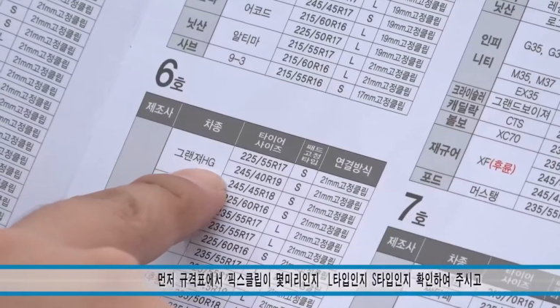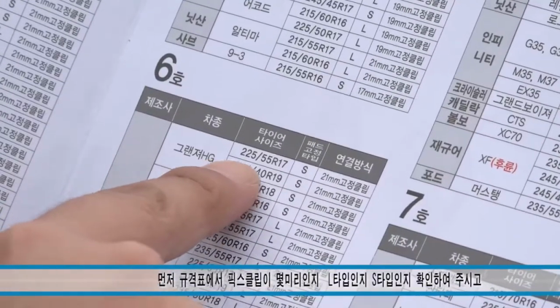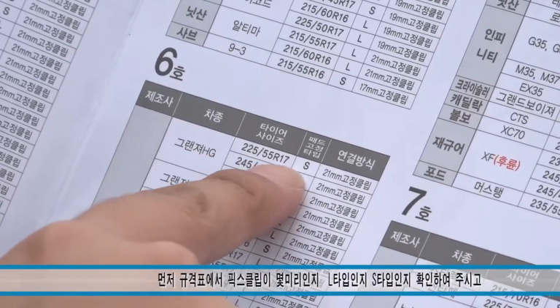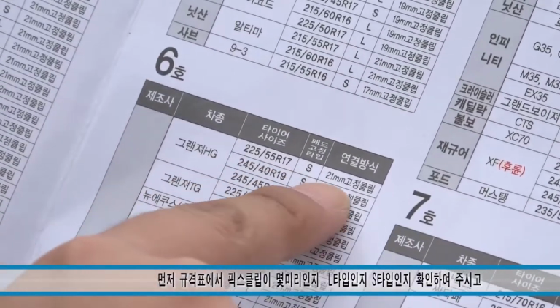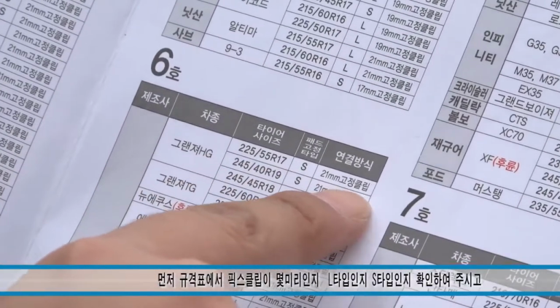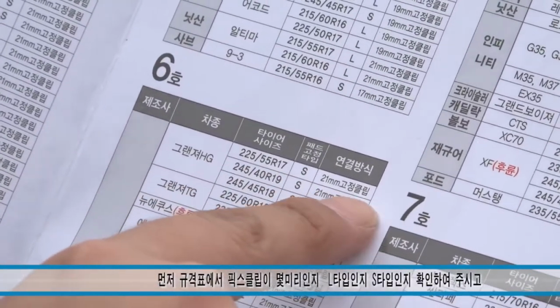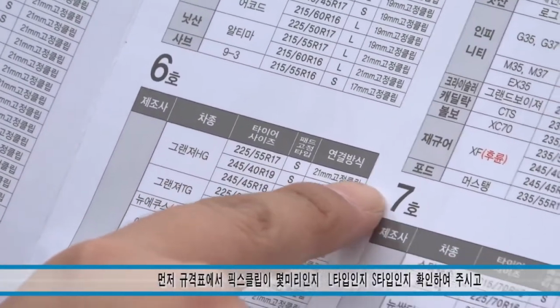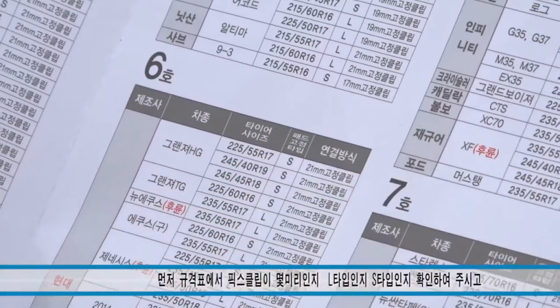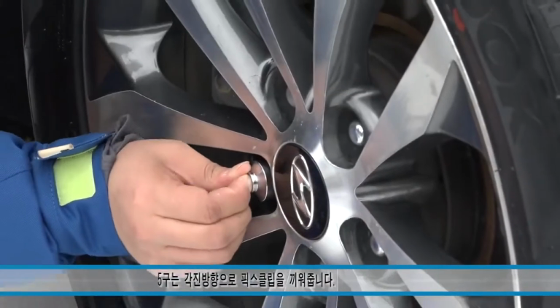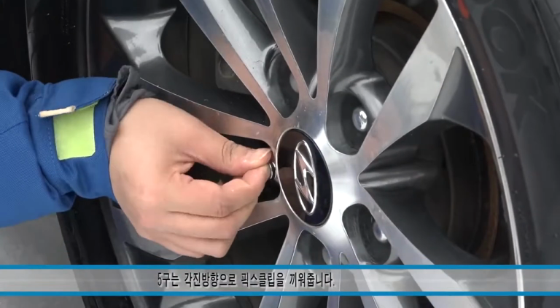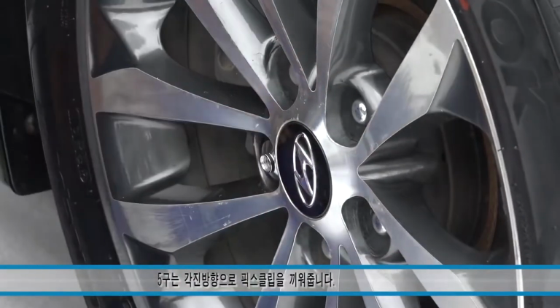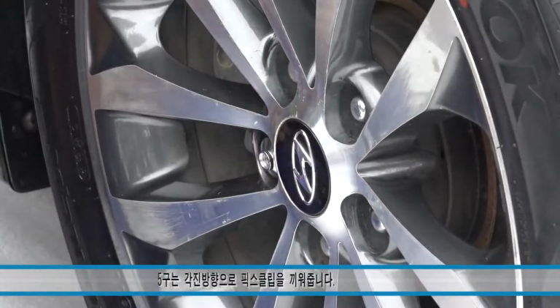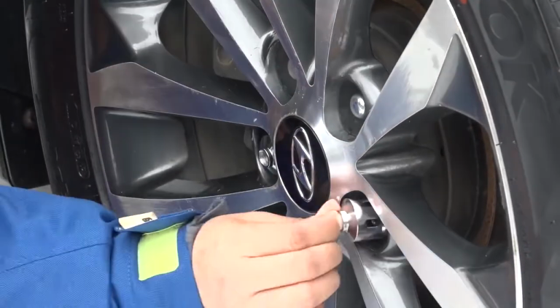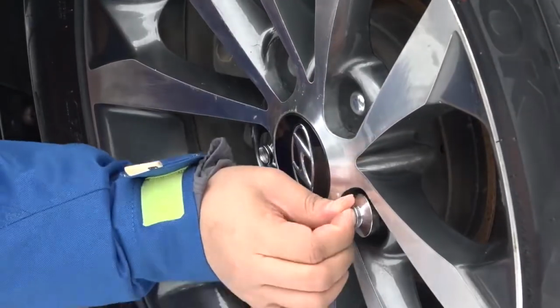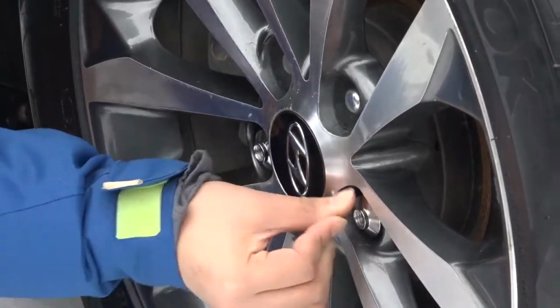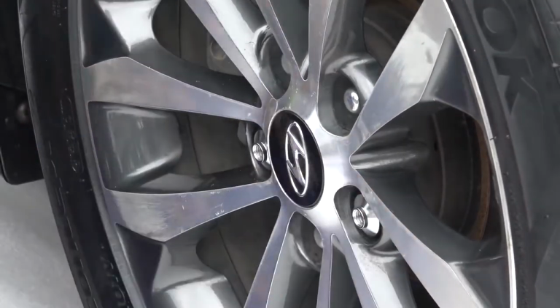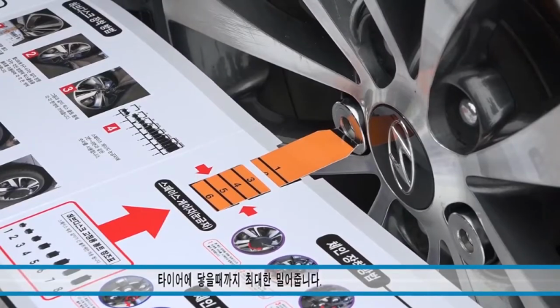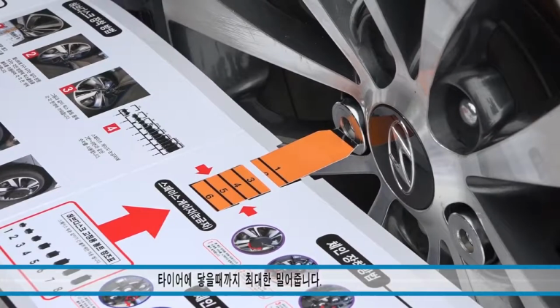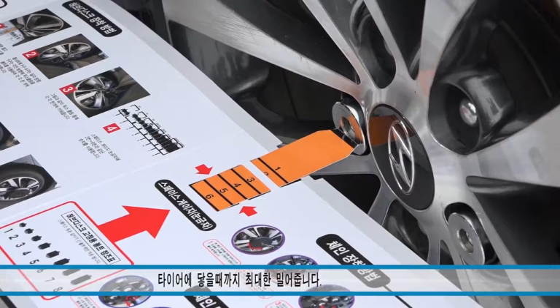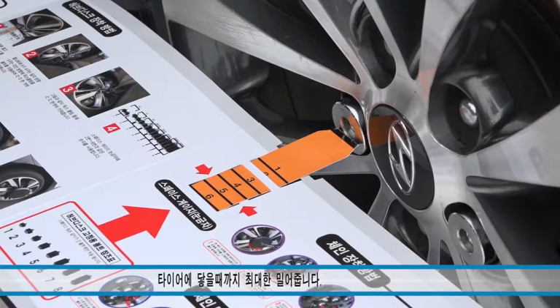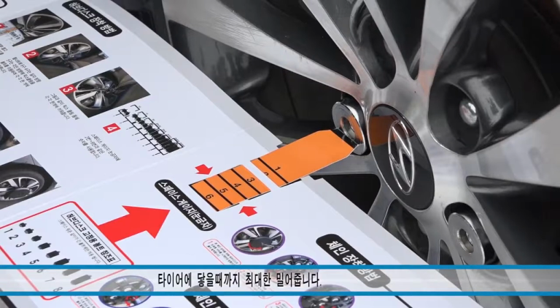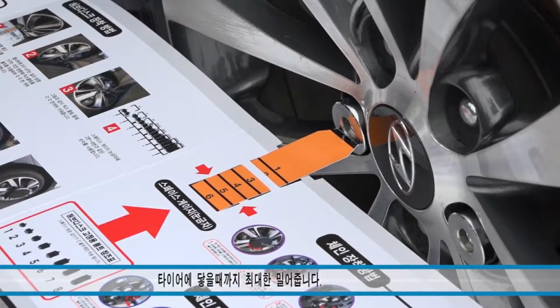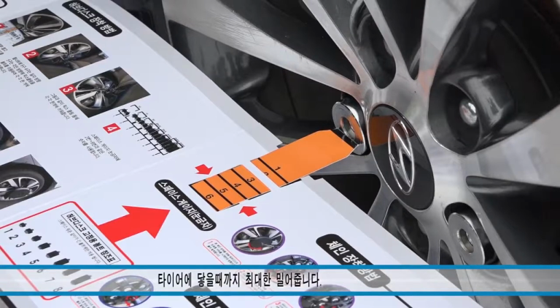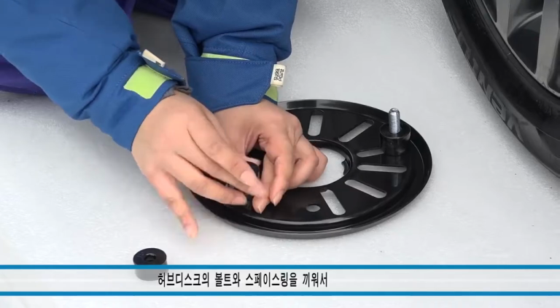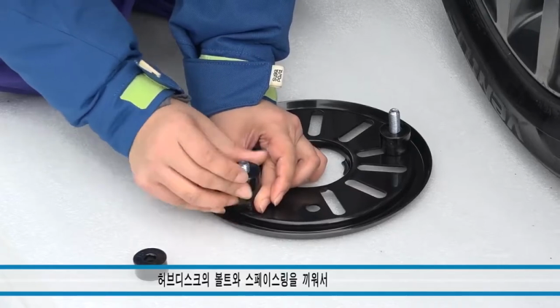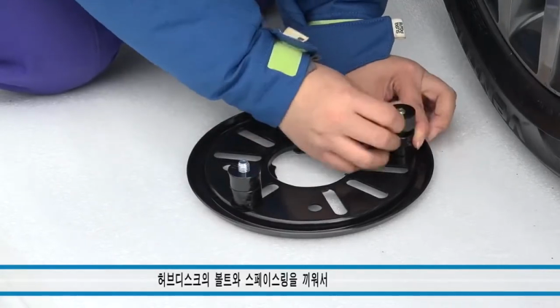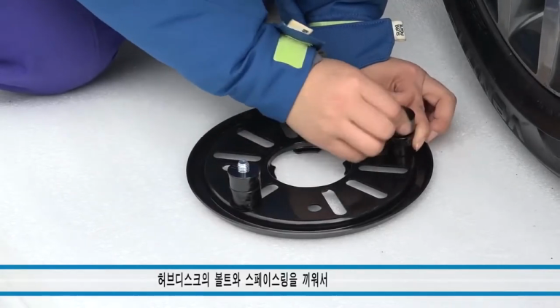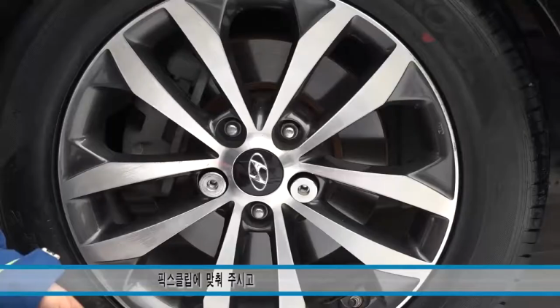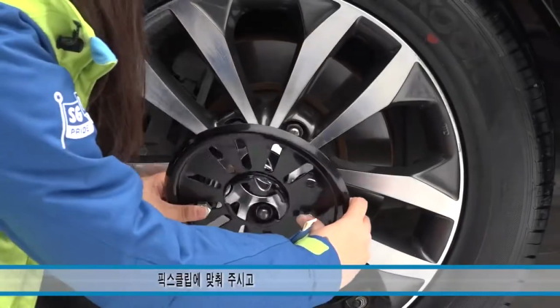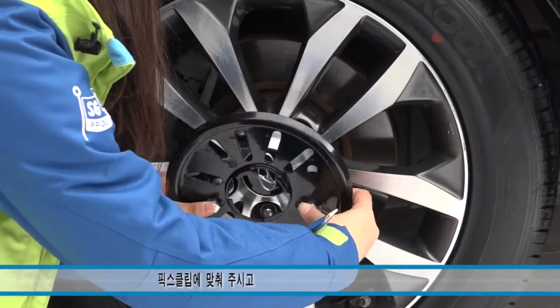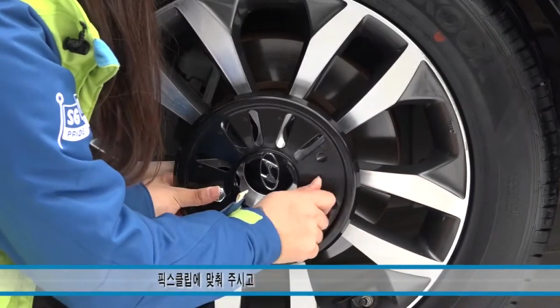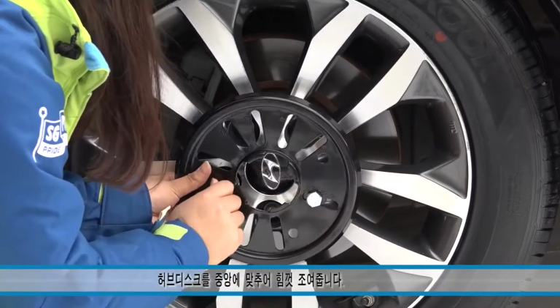First, check the chart to determine which tire nuts will require adapters, and place the adapters on the nuts. Next, use the measuring tool to determine the correct bolt attachment. Add the spacers and bolts, place the plate onto the tire, and tighten the bolts.